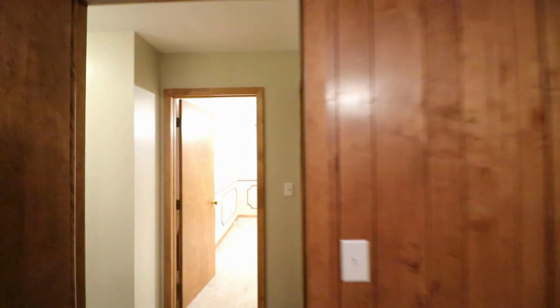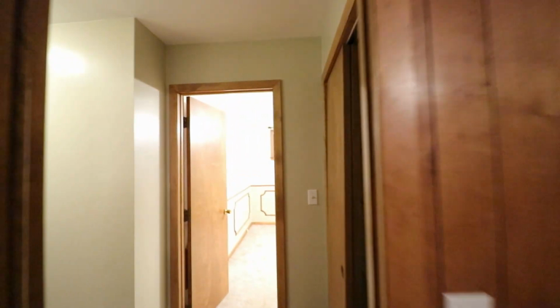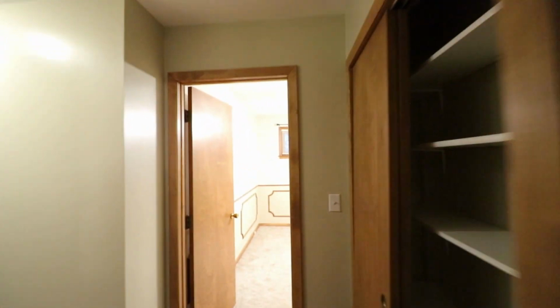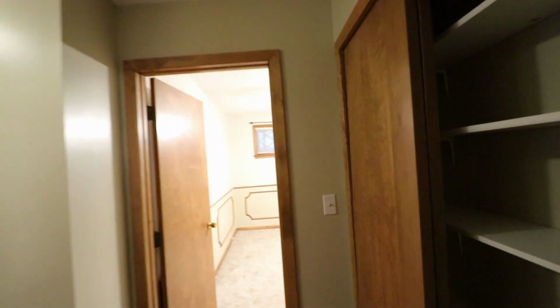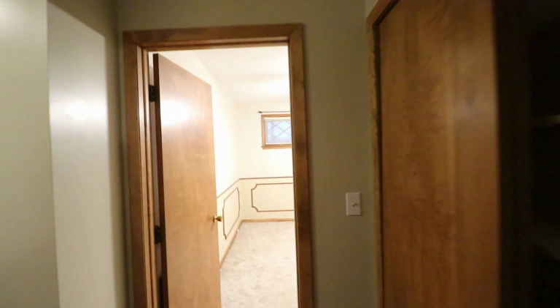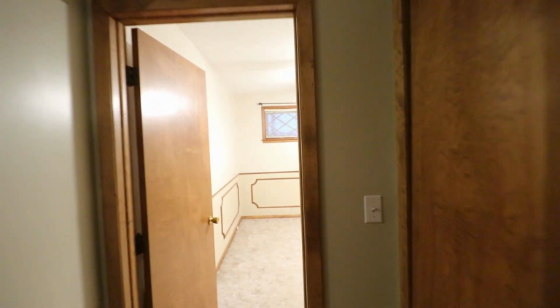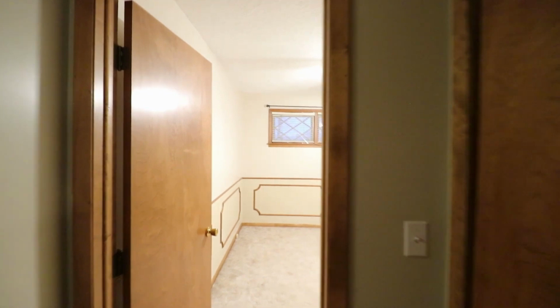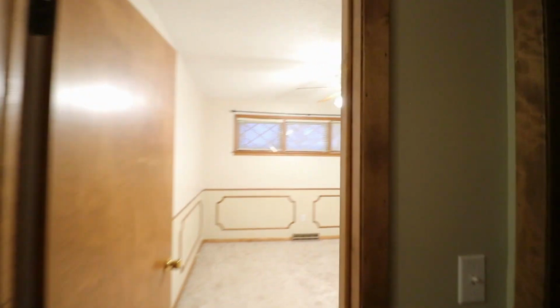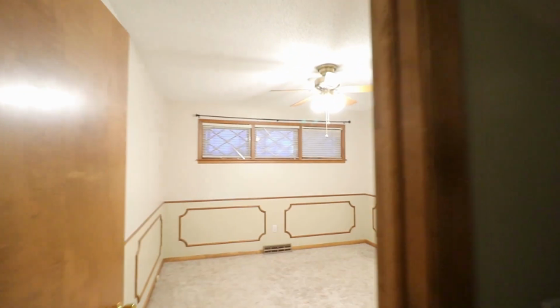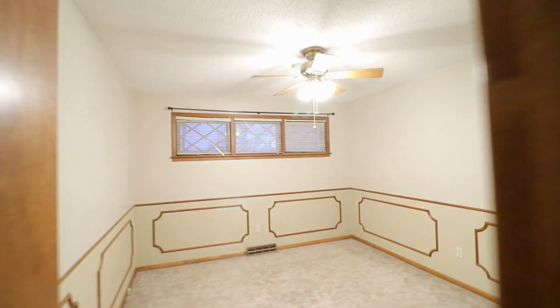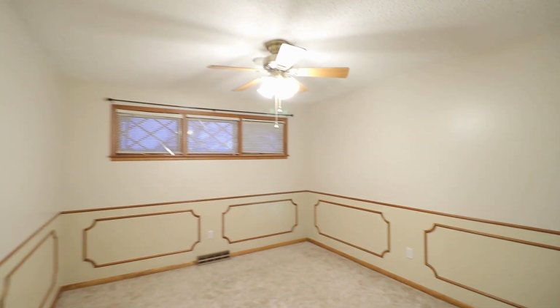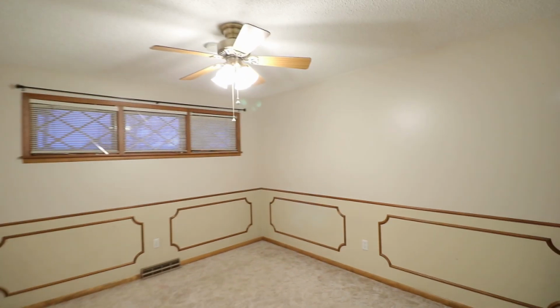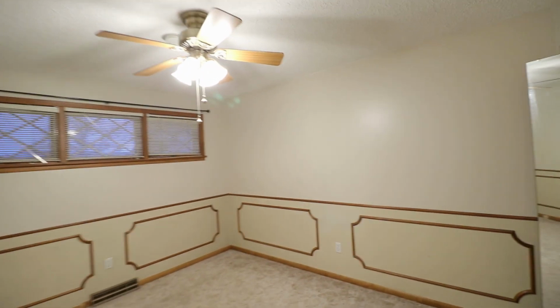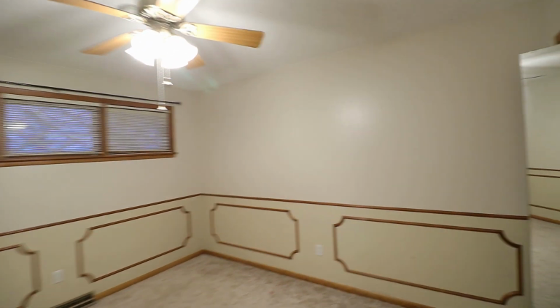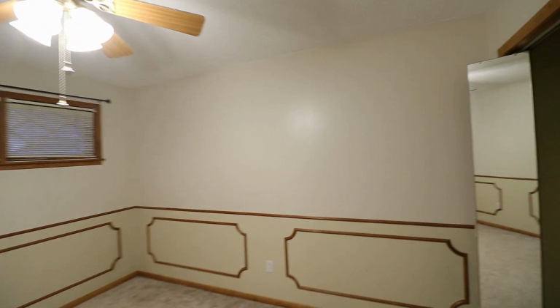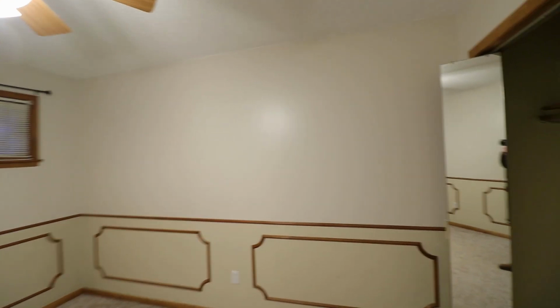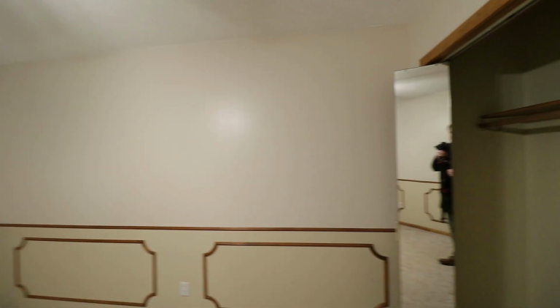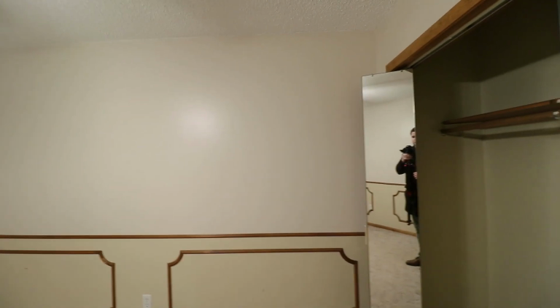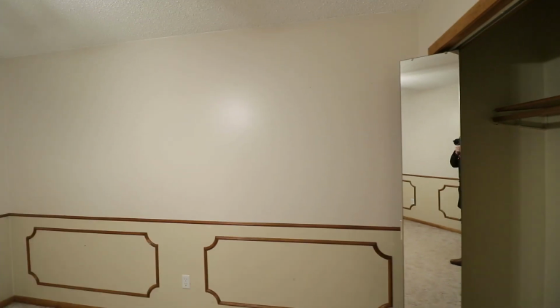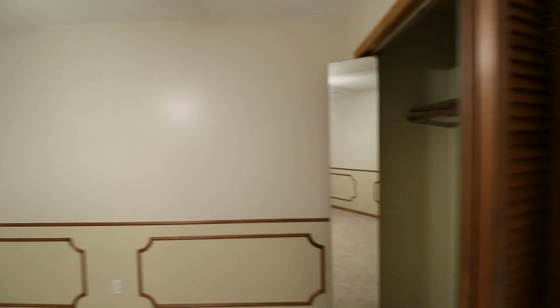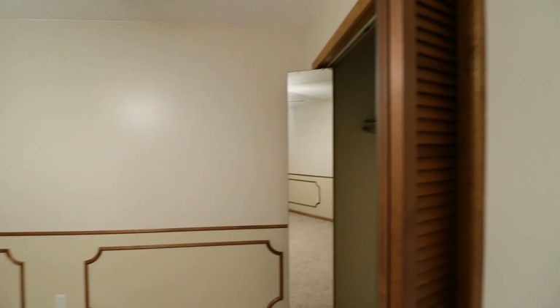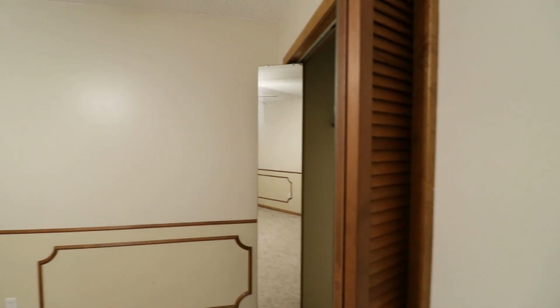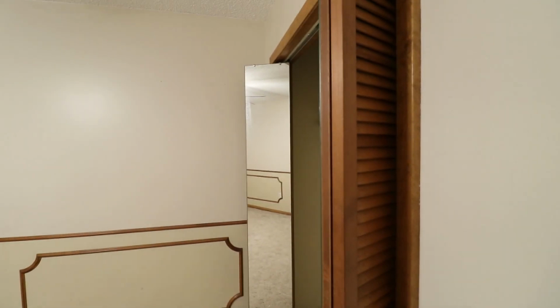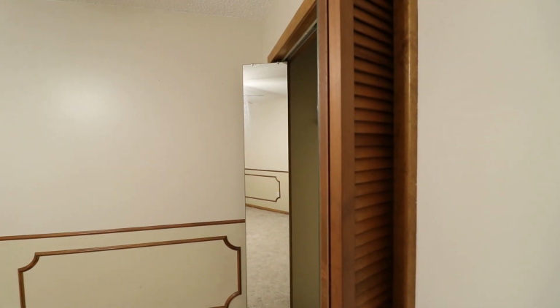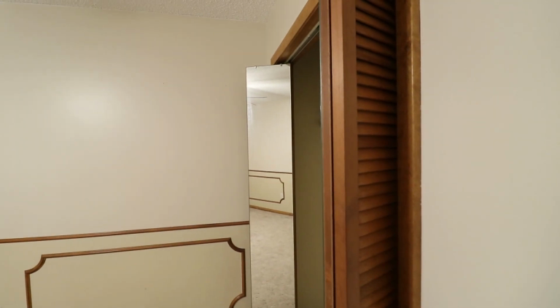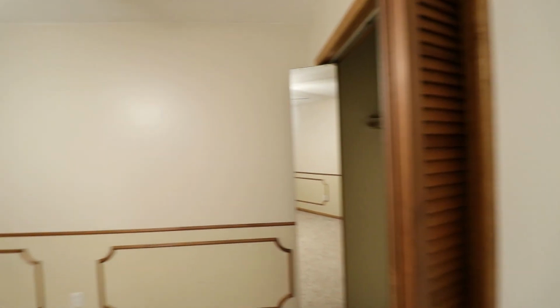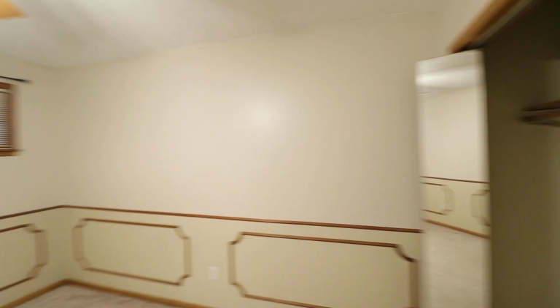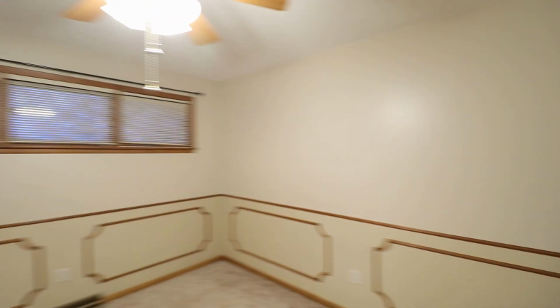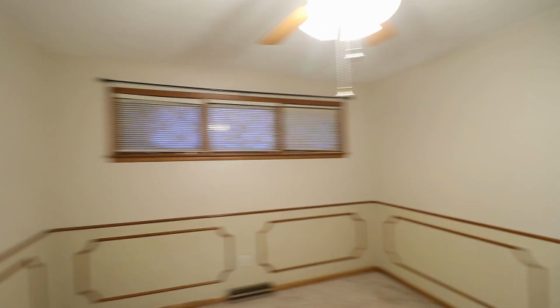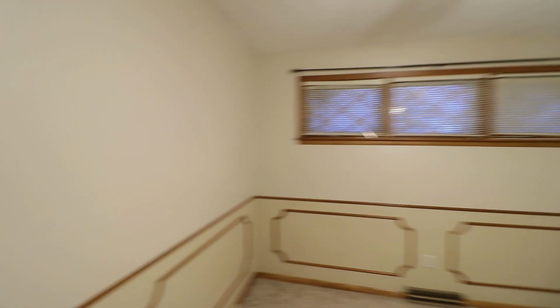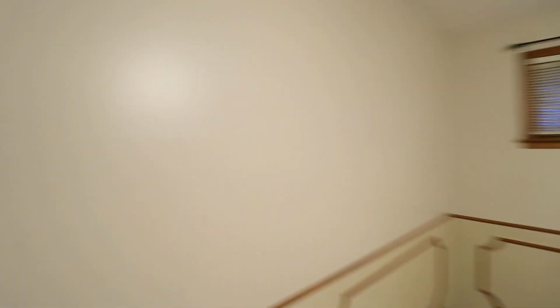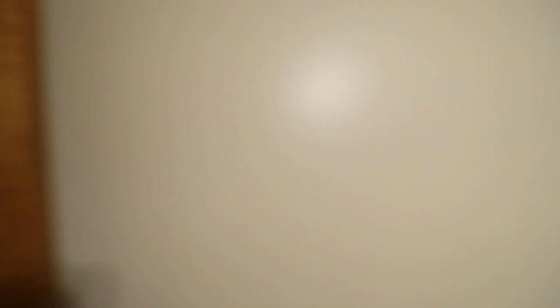And then across from there we have the second bedroom, also with a ceiling fan. It's really nice that these doors have mirrors on them — a nice little feature.